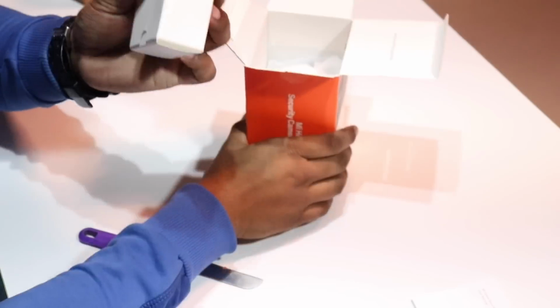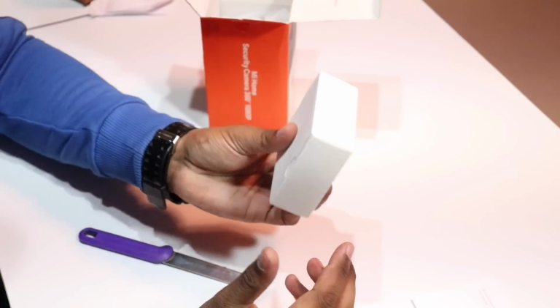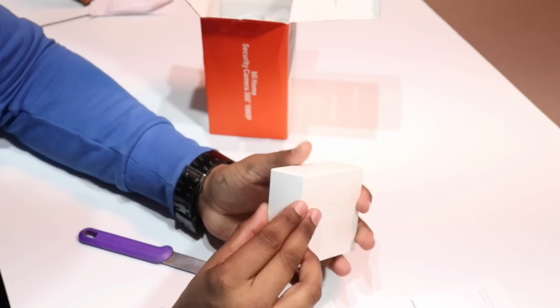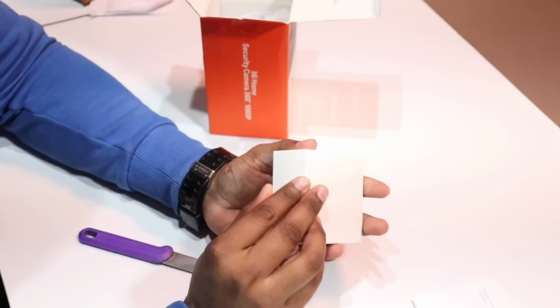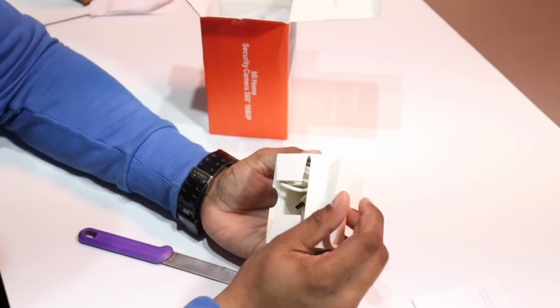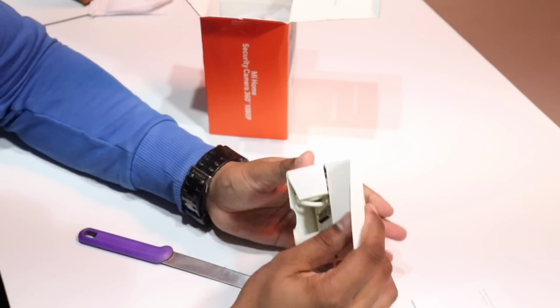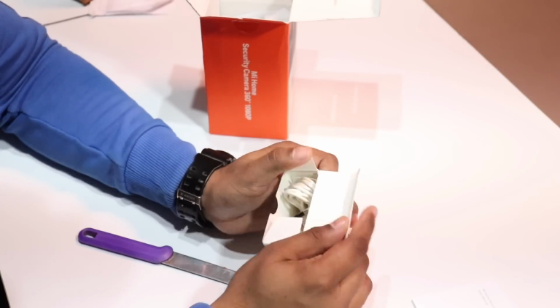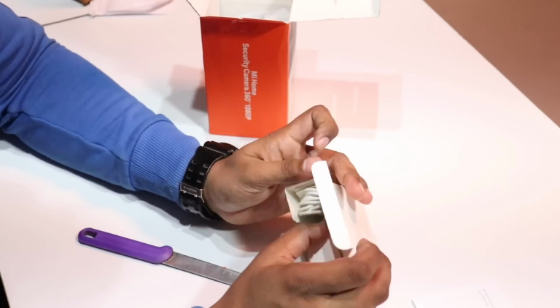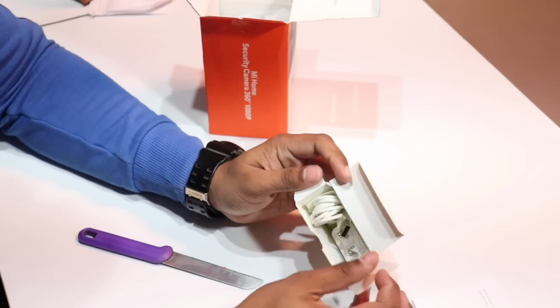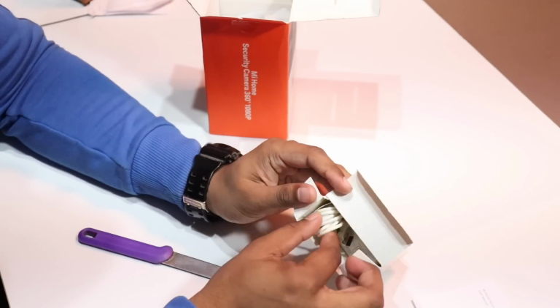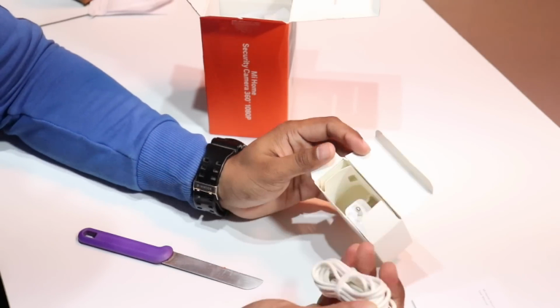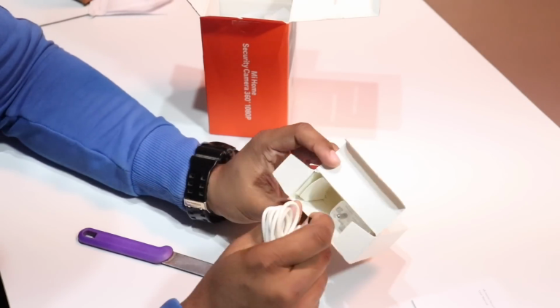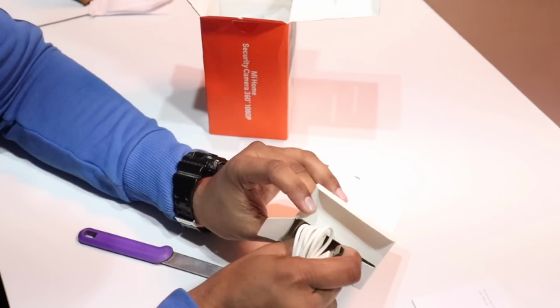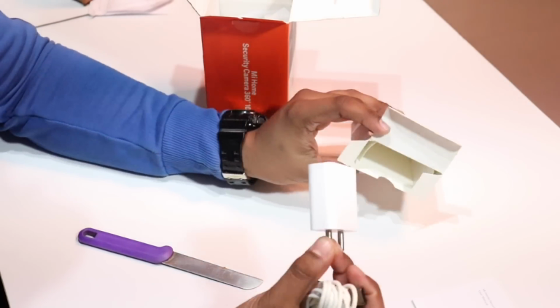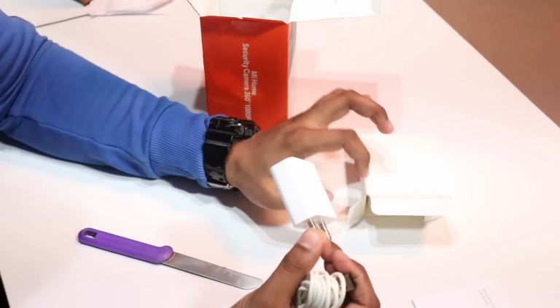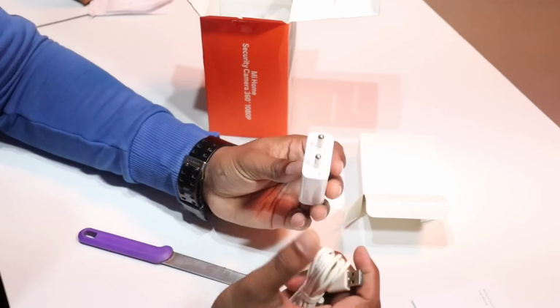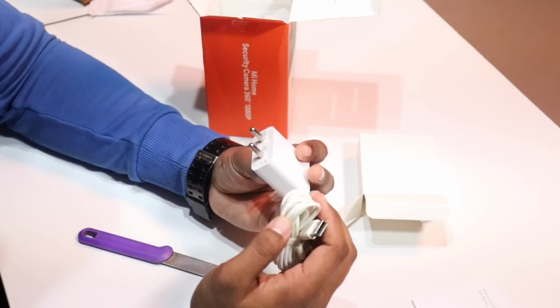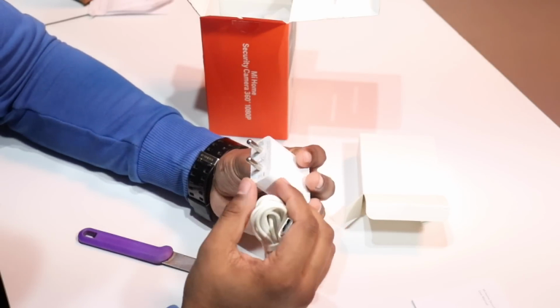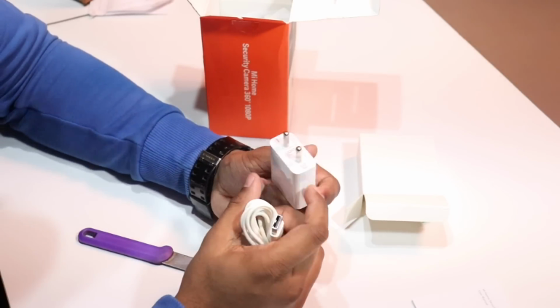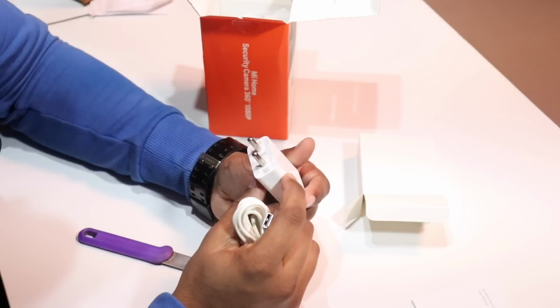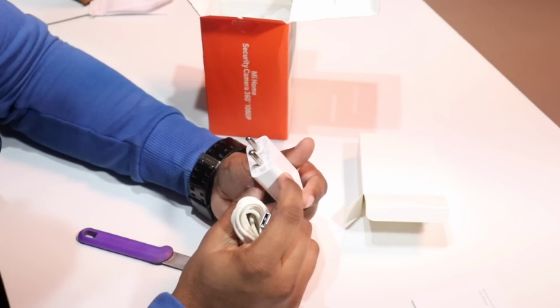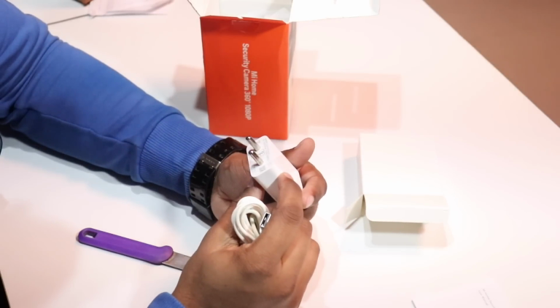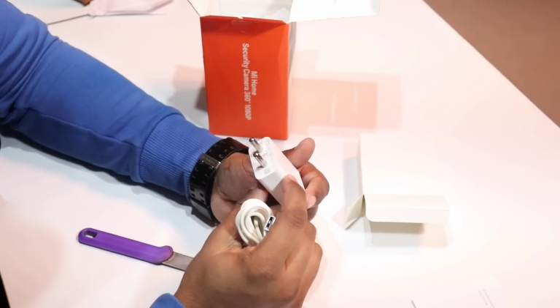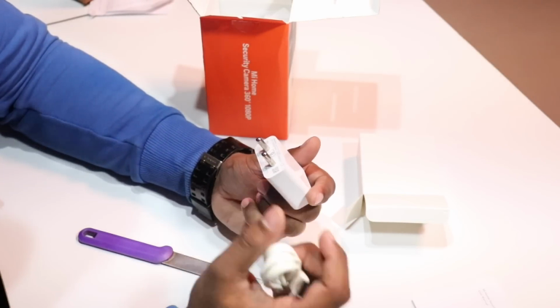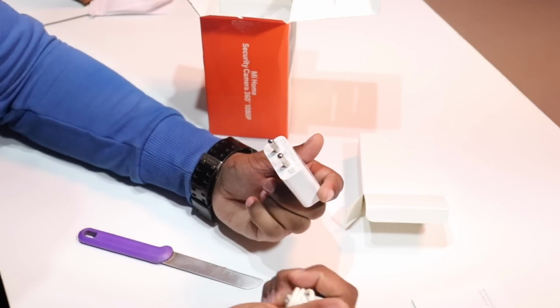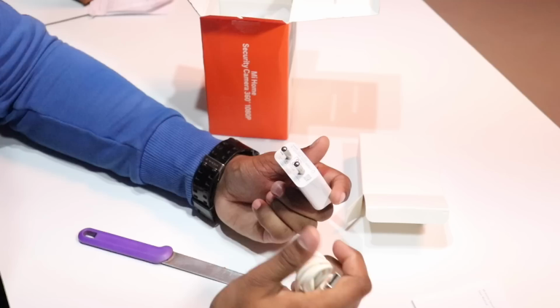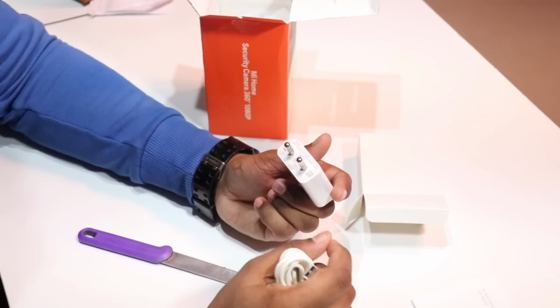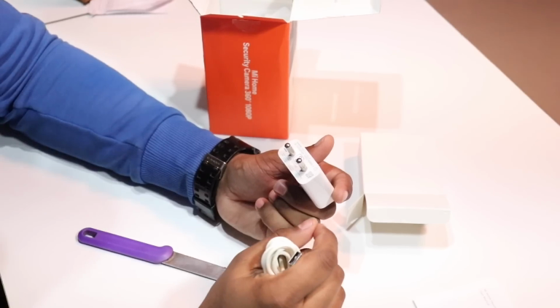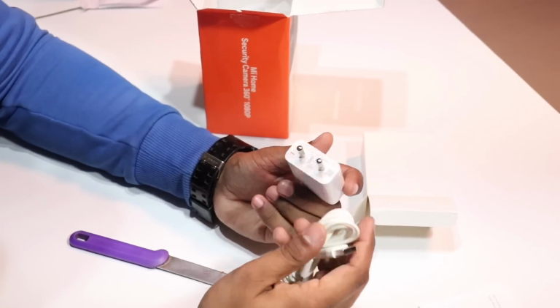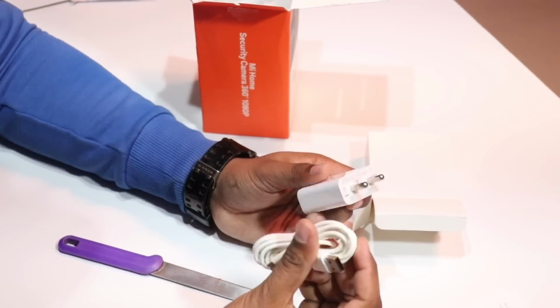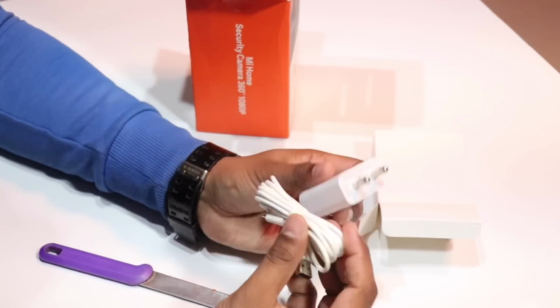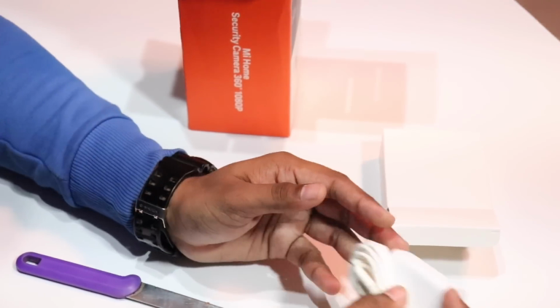In this box, we have a data cable and a charger. This charger is 2 ampere and its output is 5 watt. Let's put it on the side.